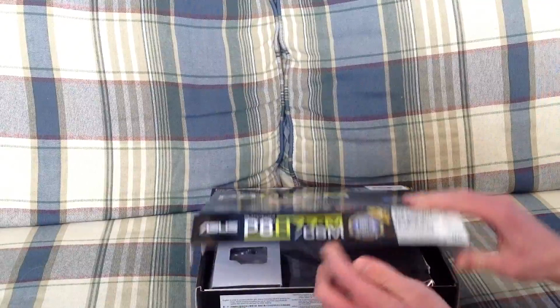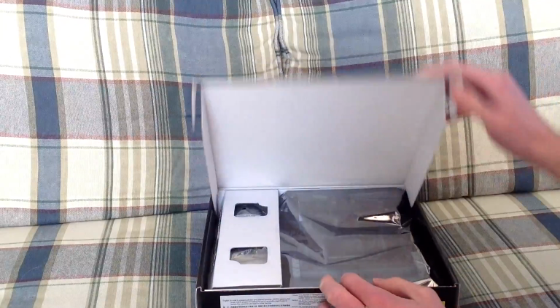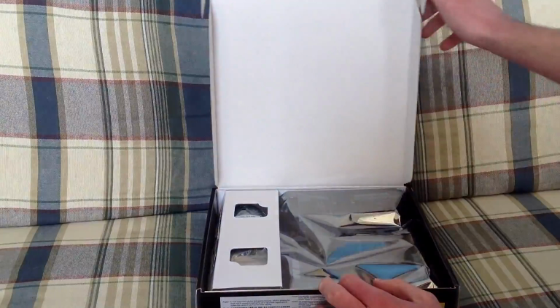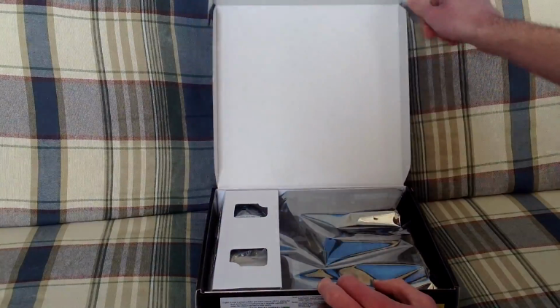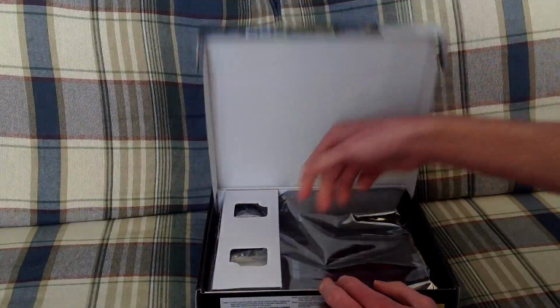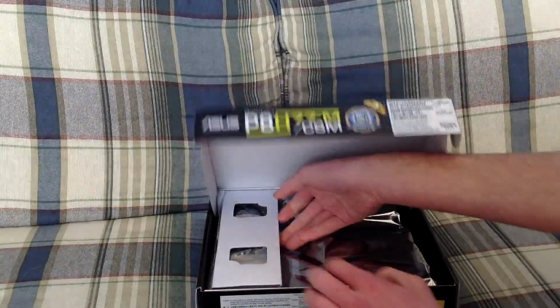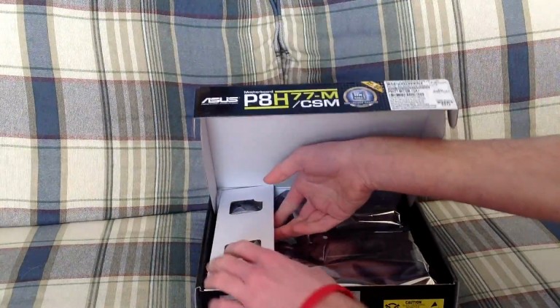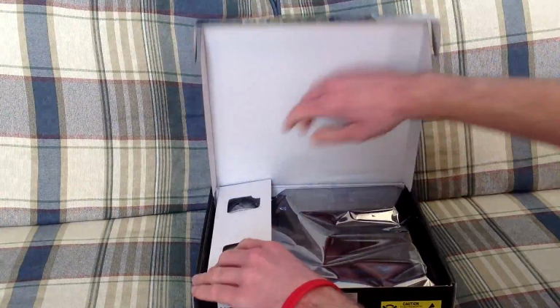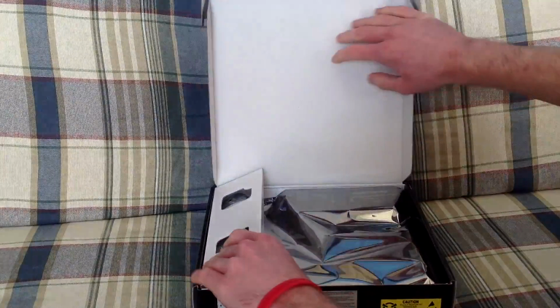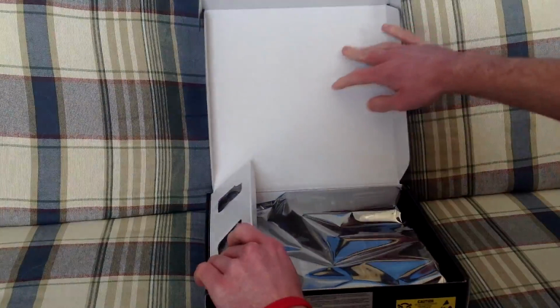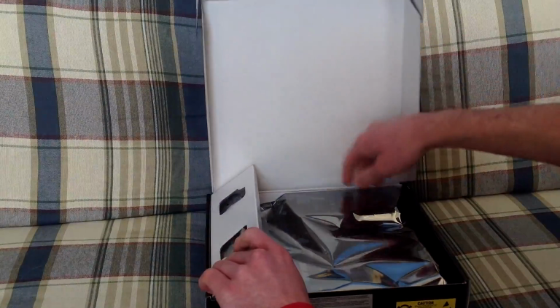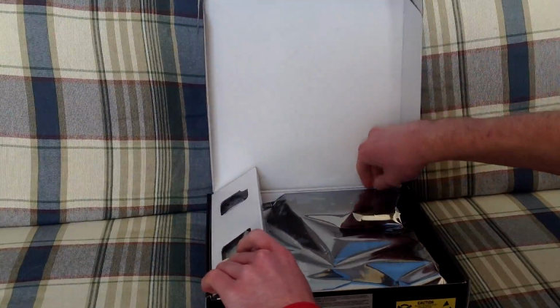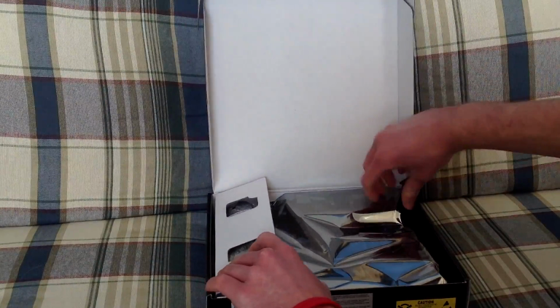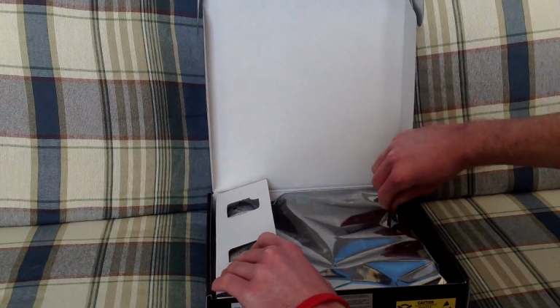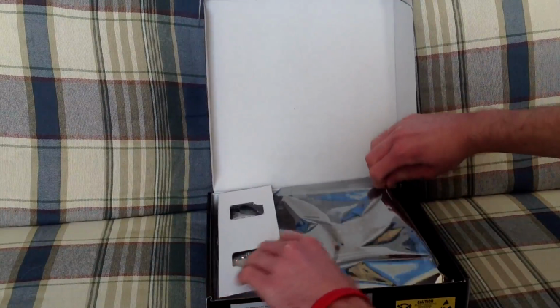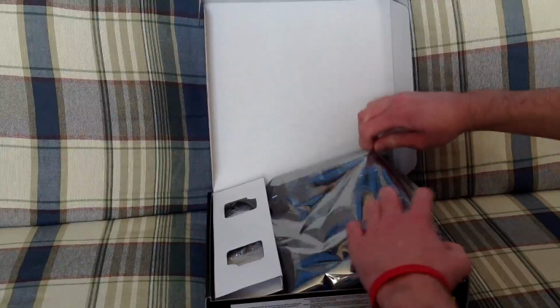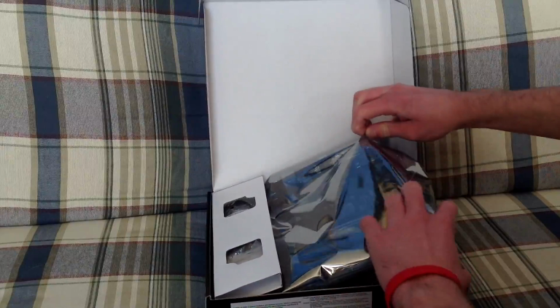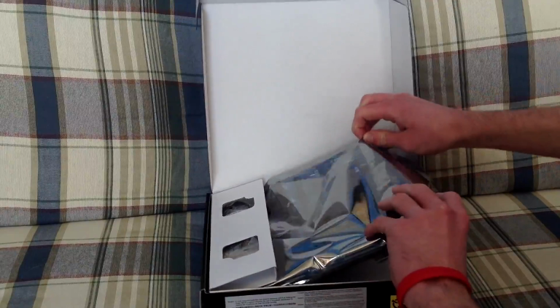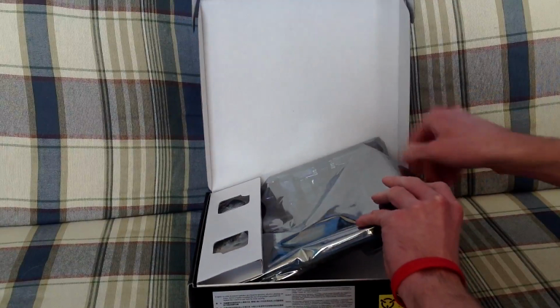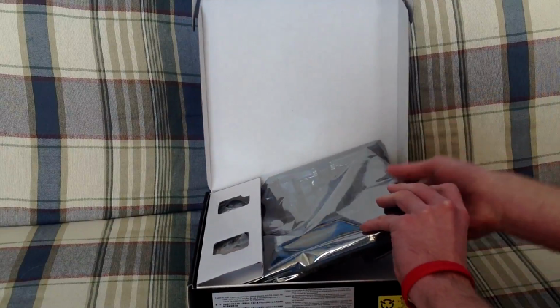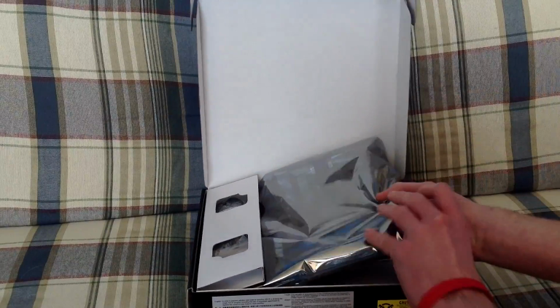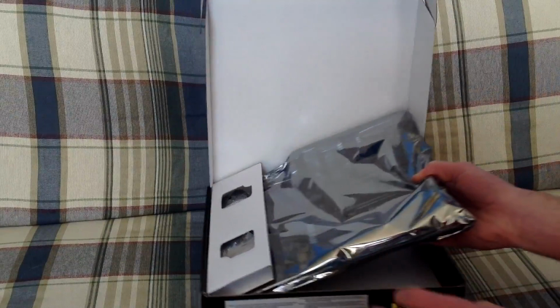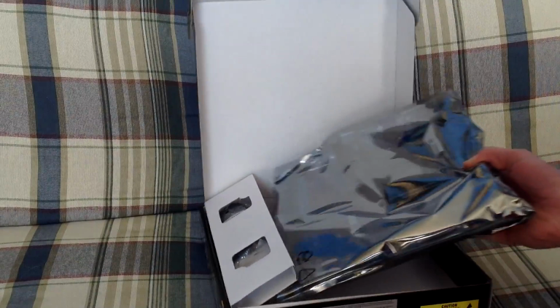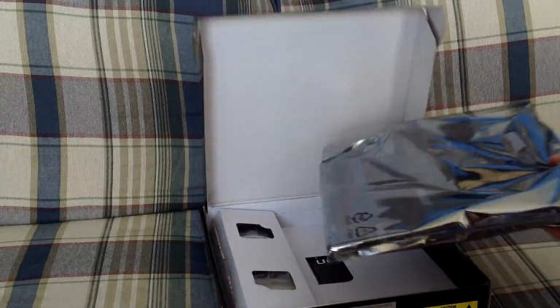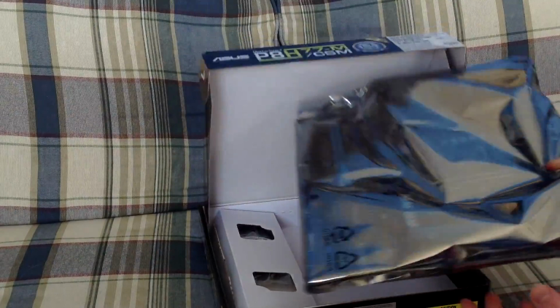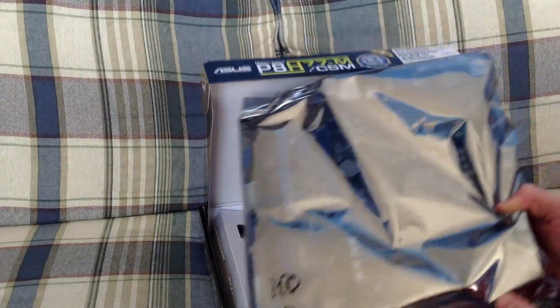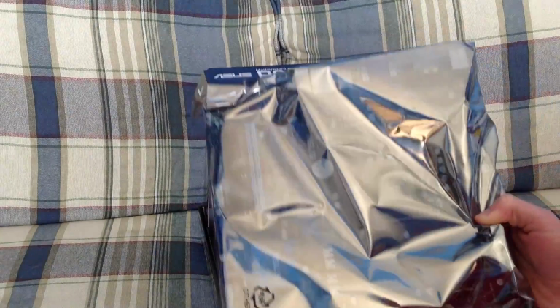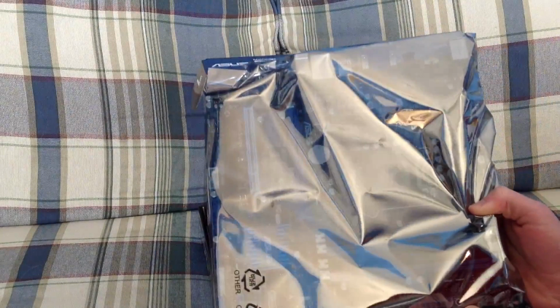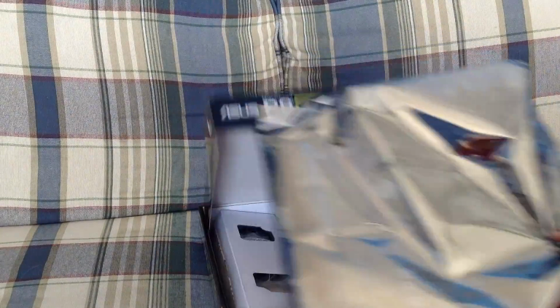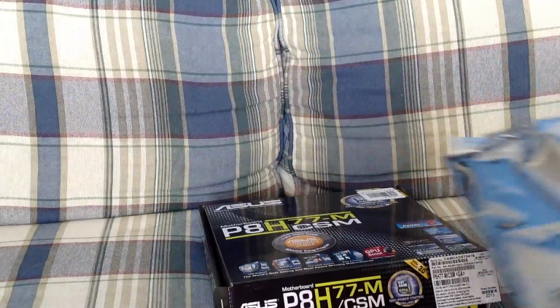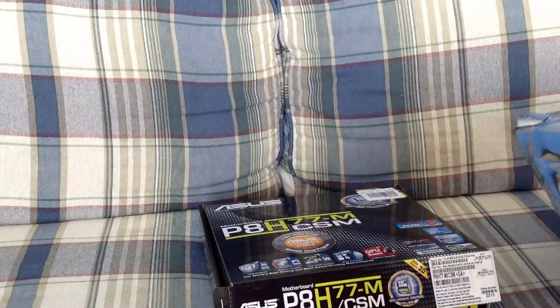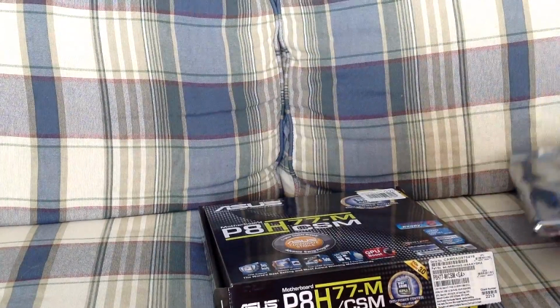So here we have the box. You just open the box and then you pull out the motherboard, which is in an anti-static bag. We'll just put that off to the side for now.